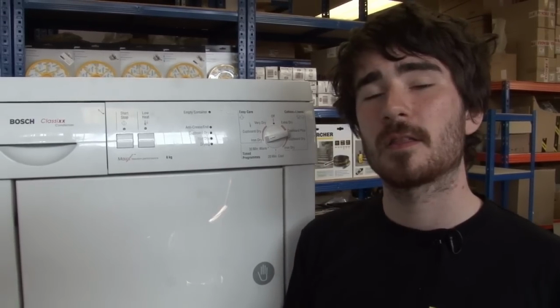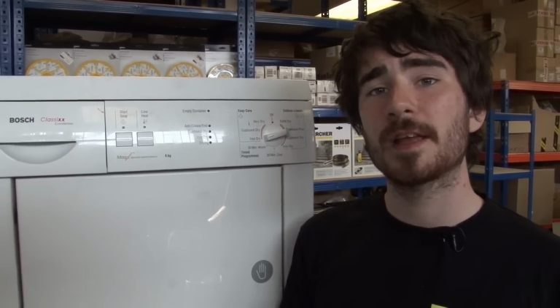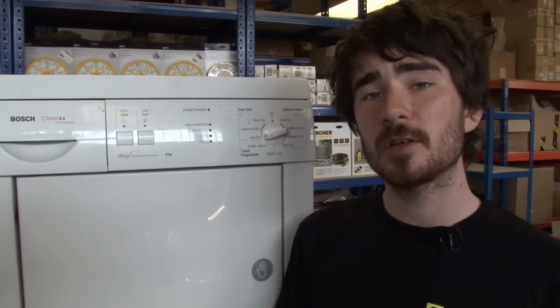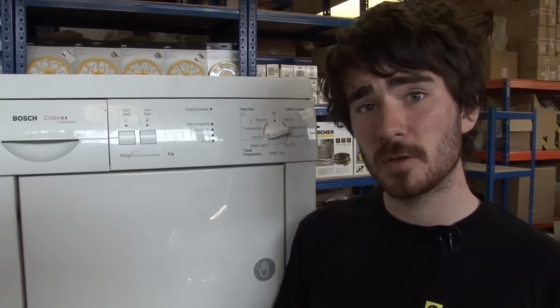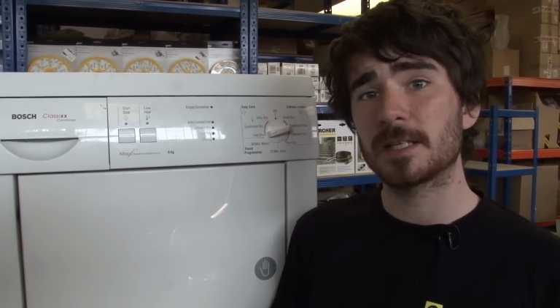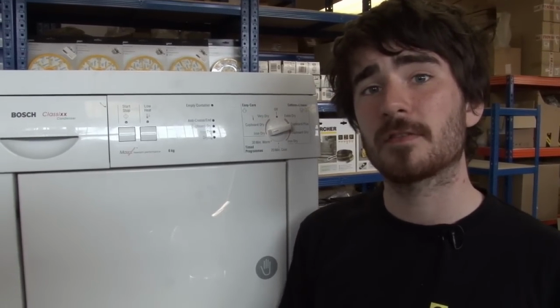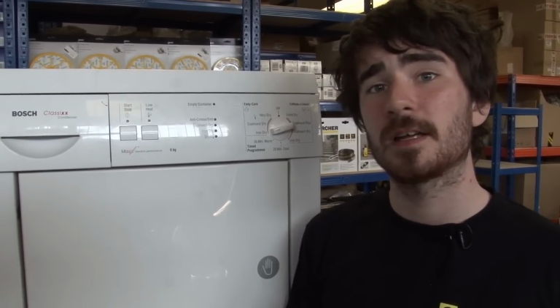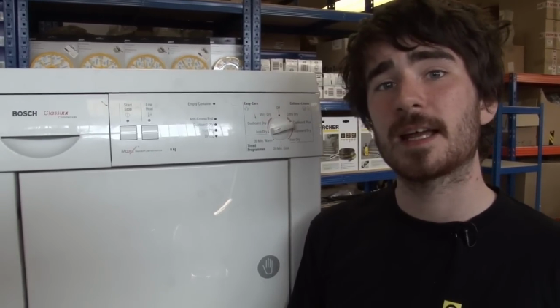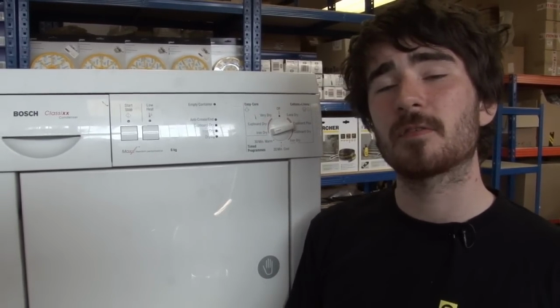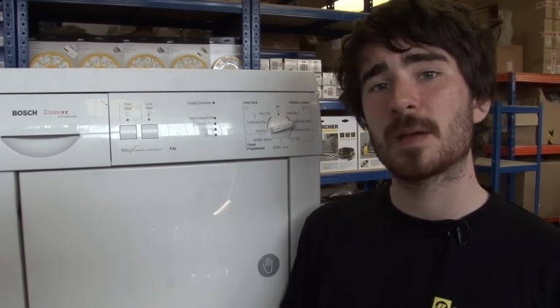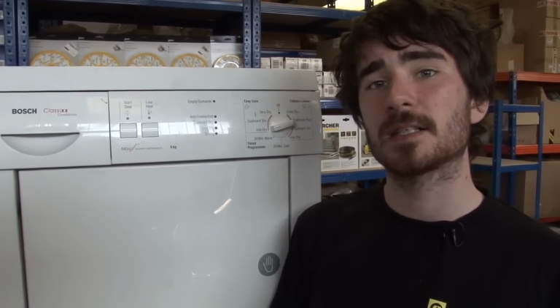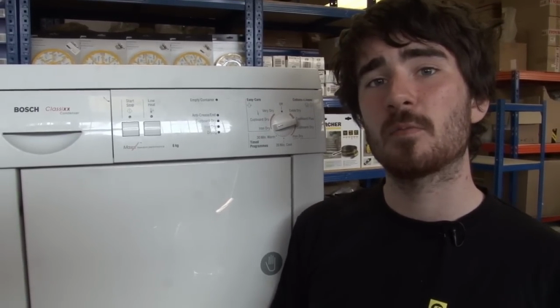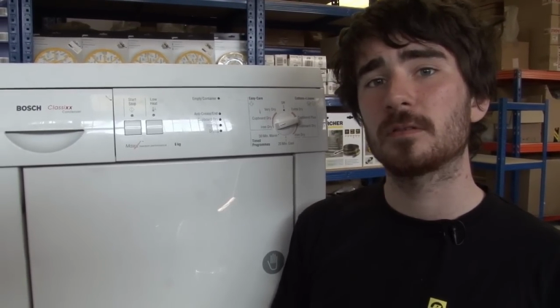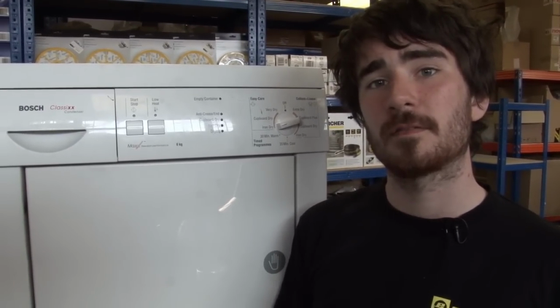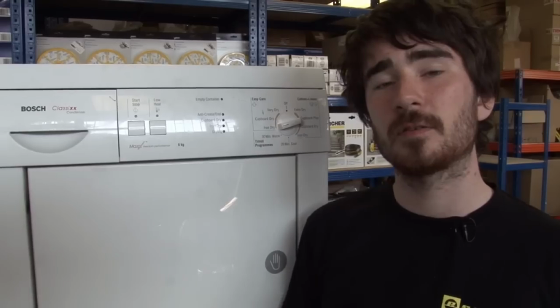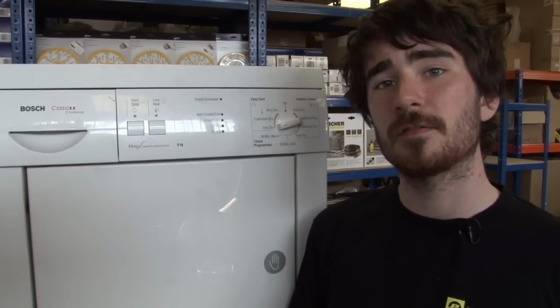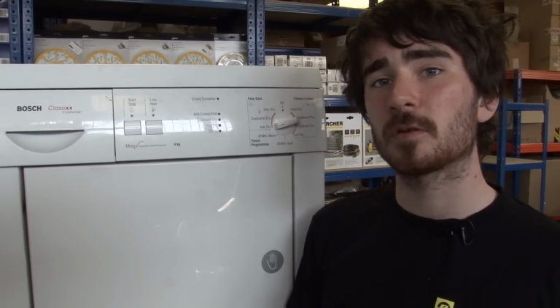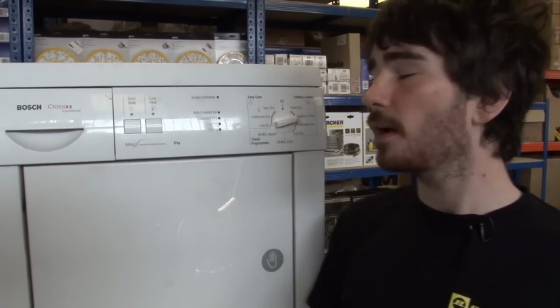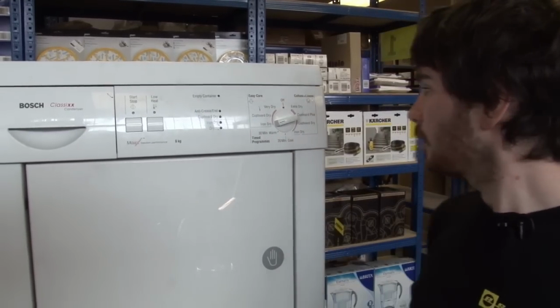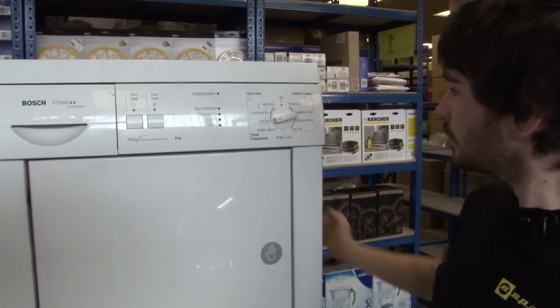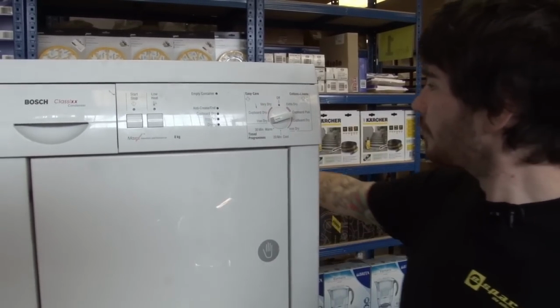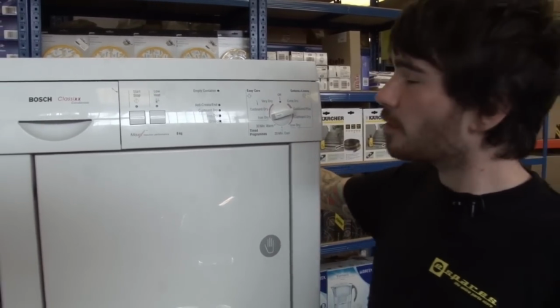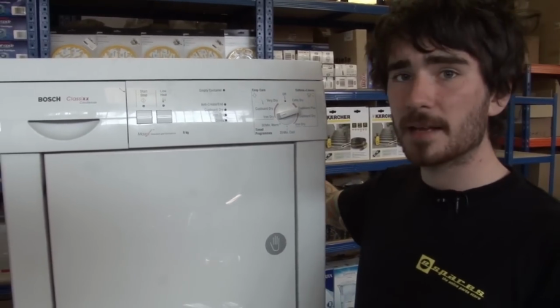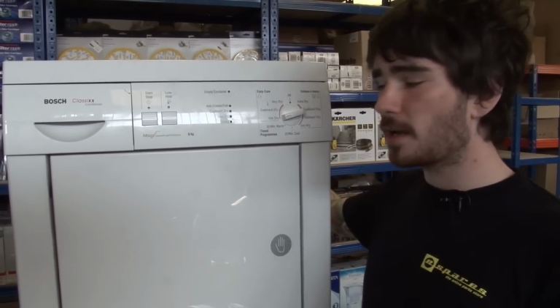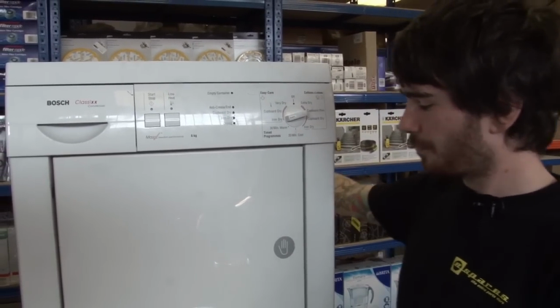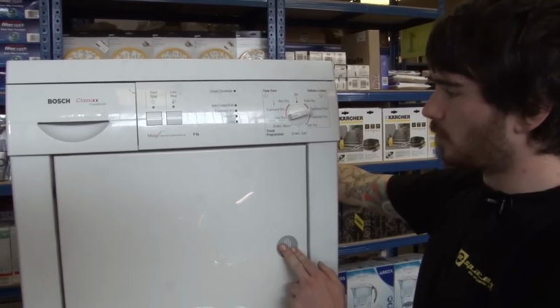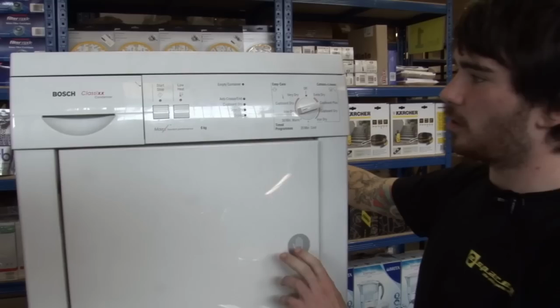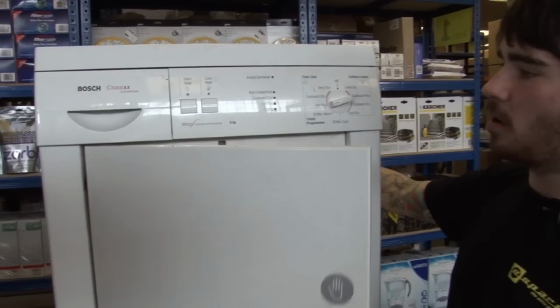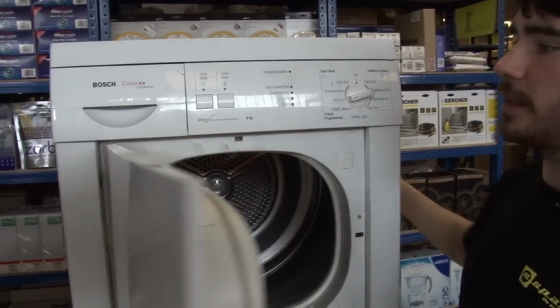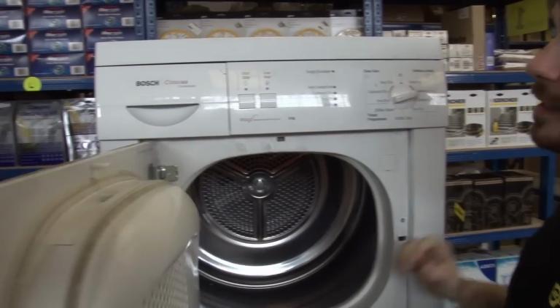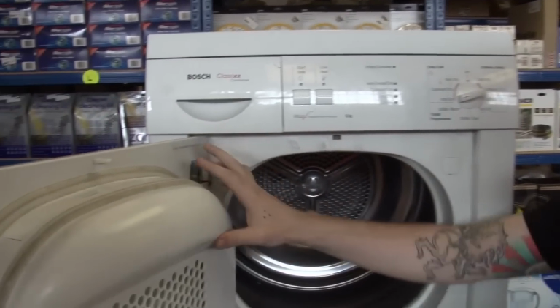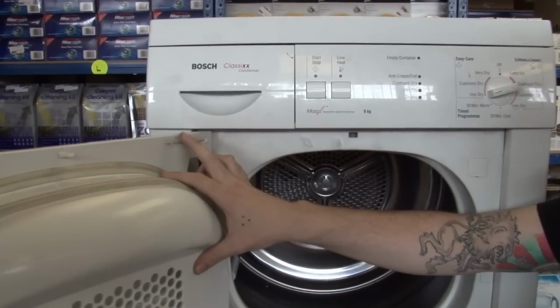The one thing you do need to be sure of though is that you have the right spare parts for your model. For that, you'll need your full model number which can be found either on the back of the dryer or on the inside of the door.